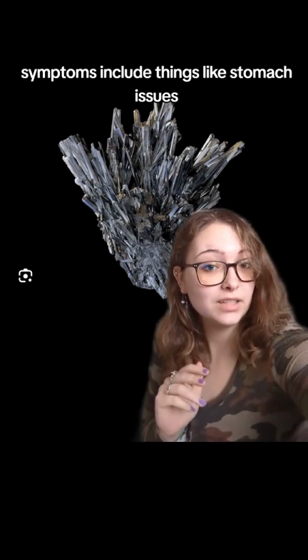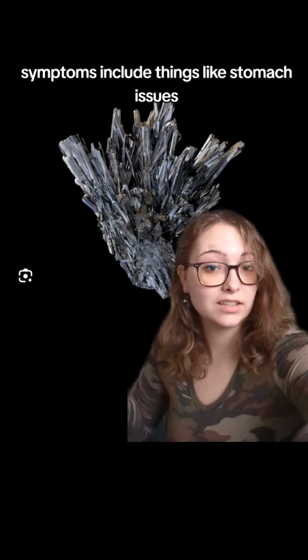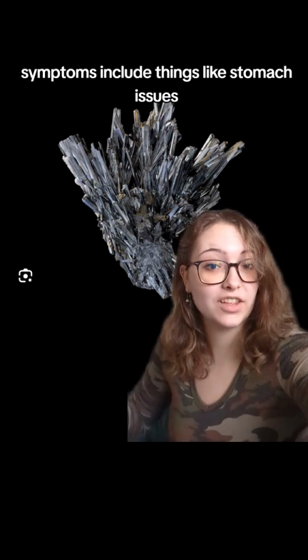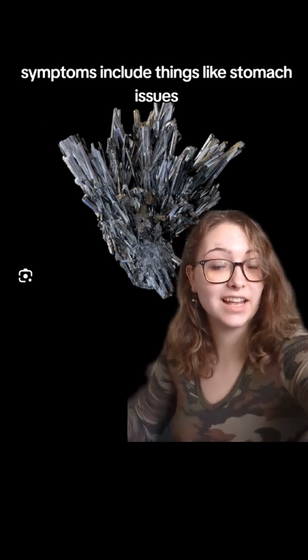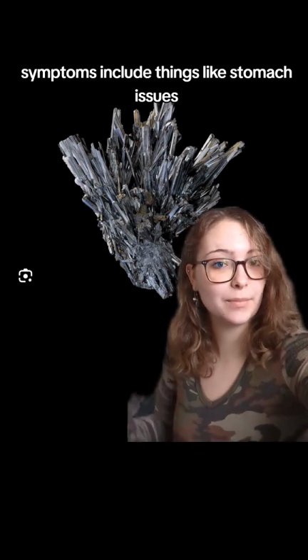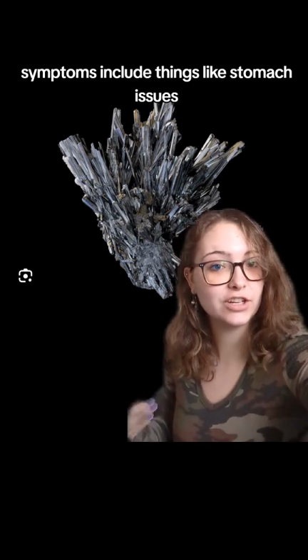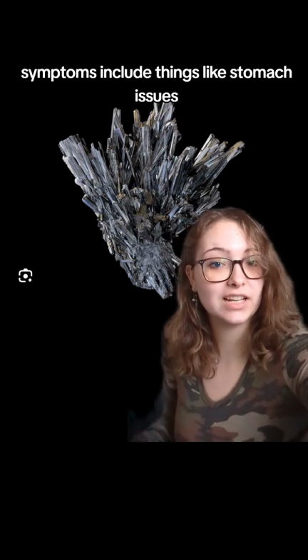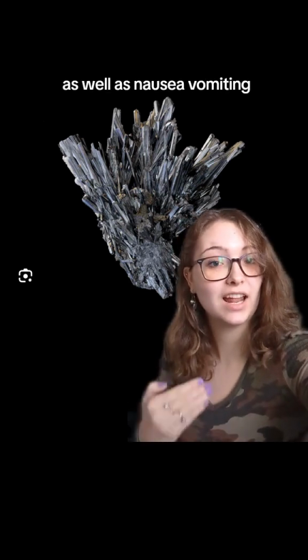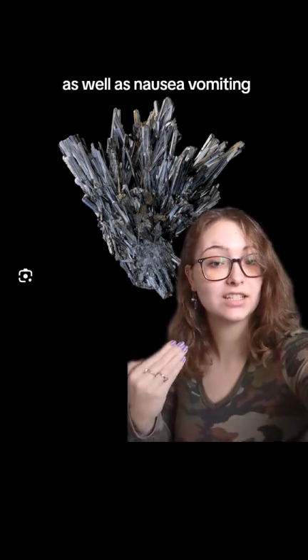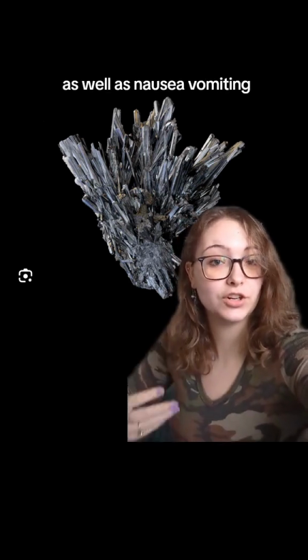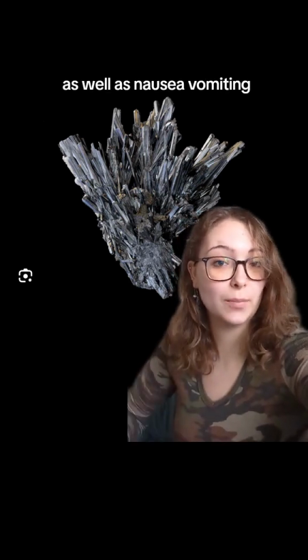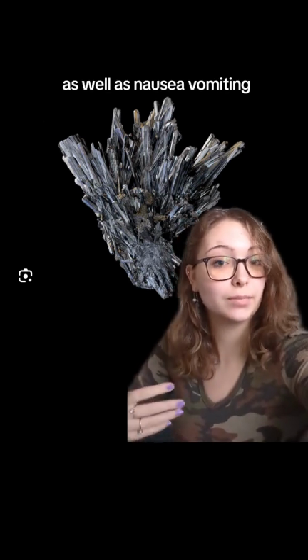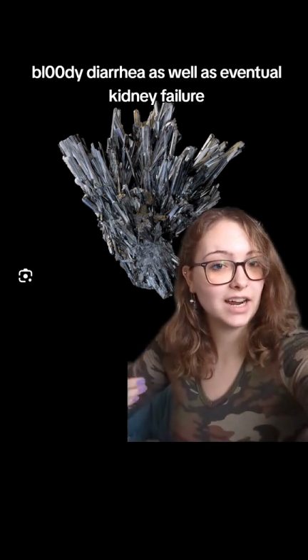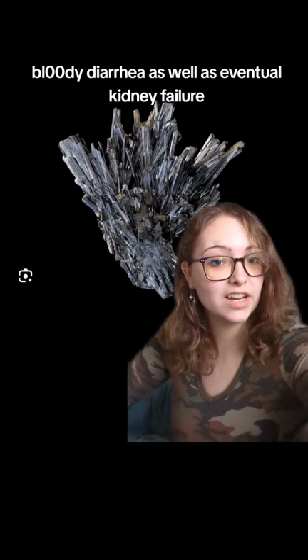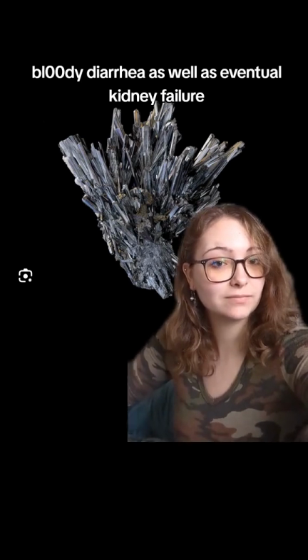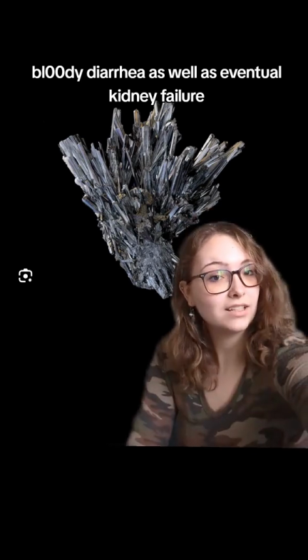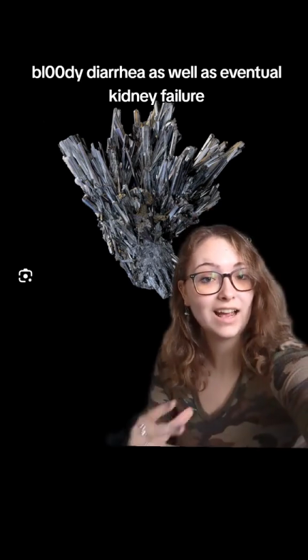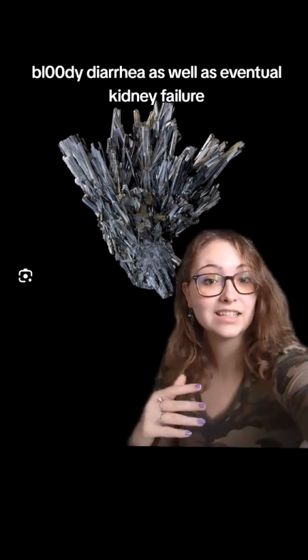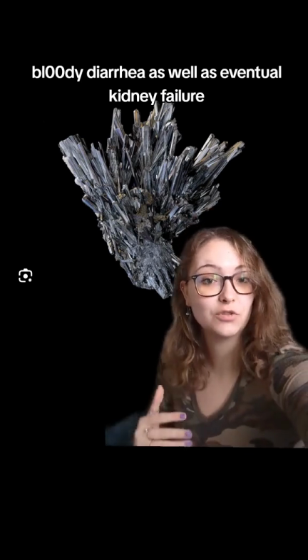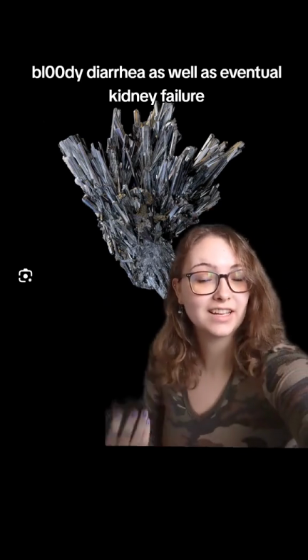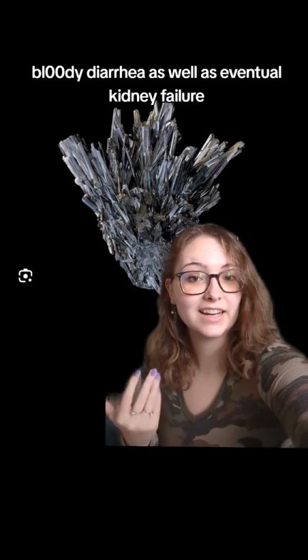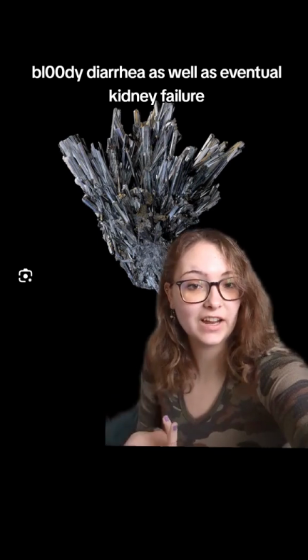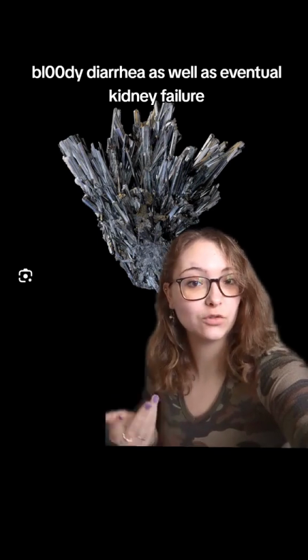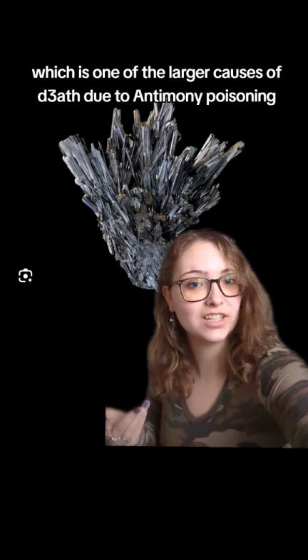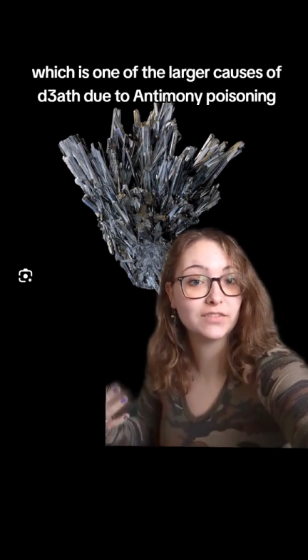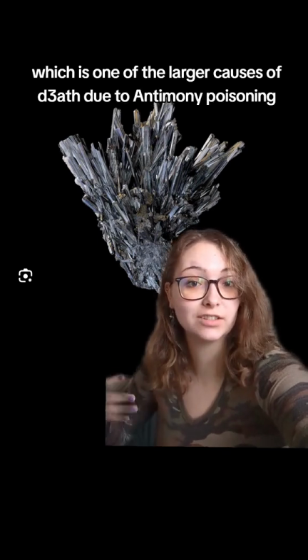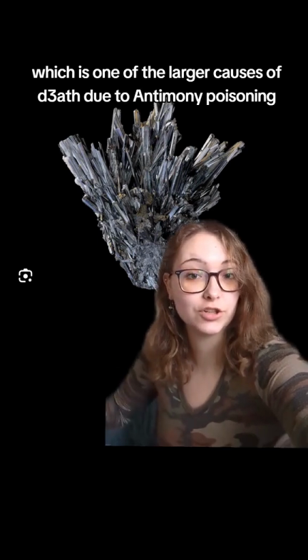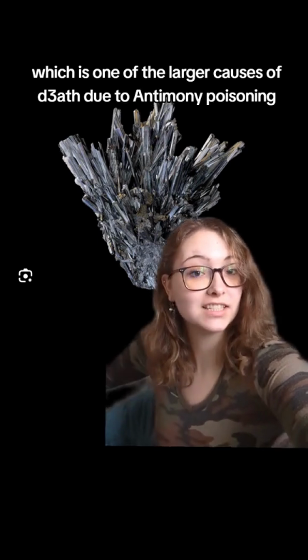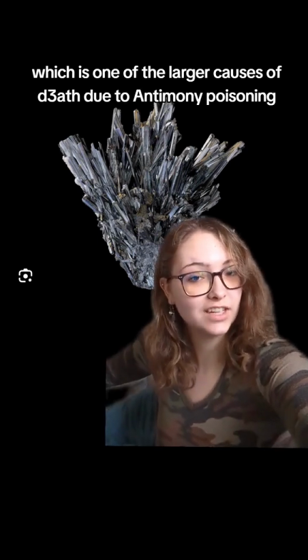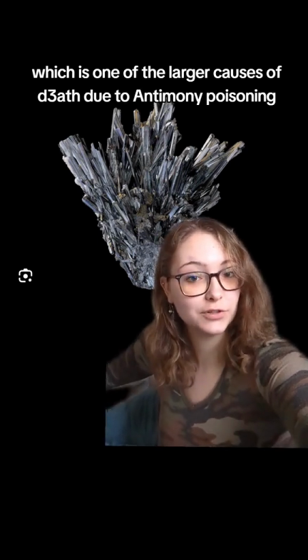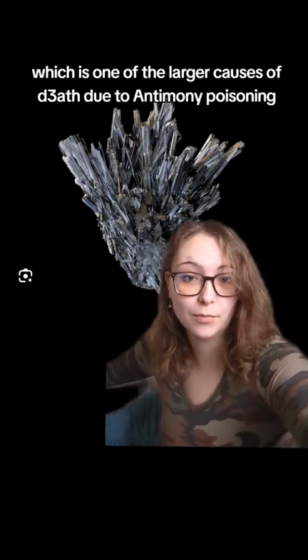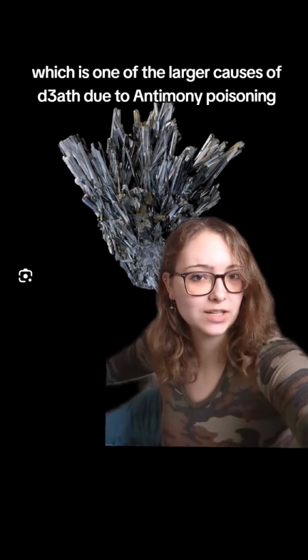Symptoms include things like stomach issues, nausea, vomiting, and bloody diarrhea, as well as eventual kidney failure, which is one of the larger causes of death due to antimony poisoning.